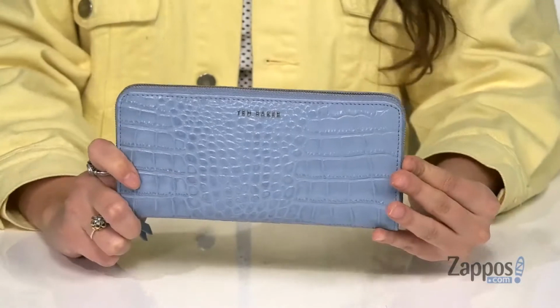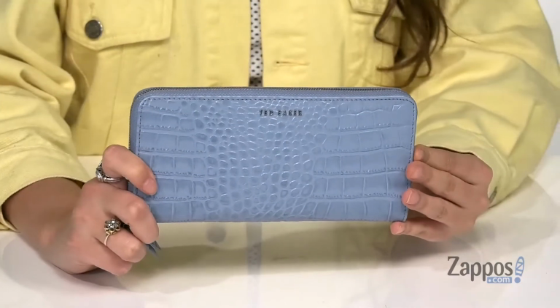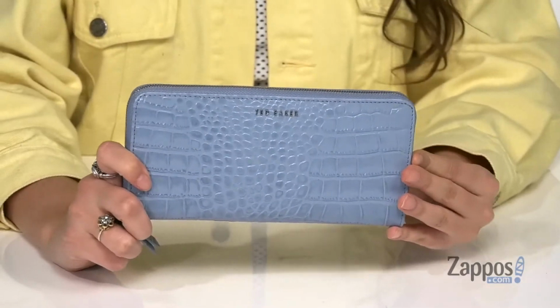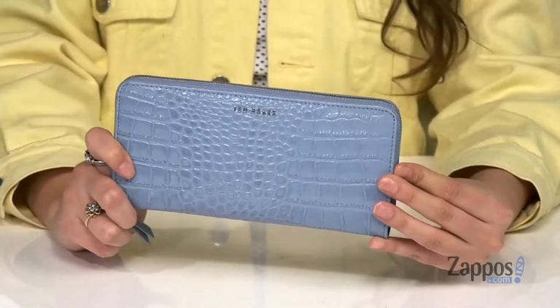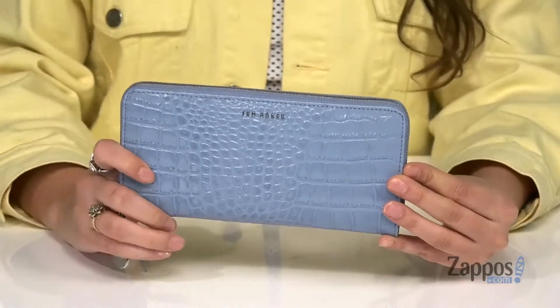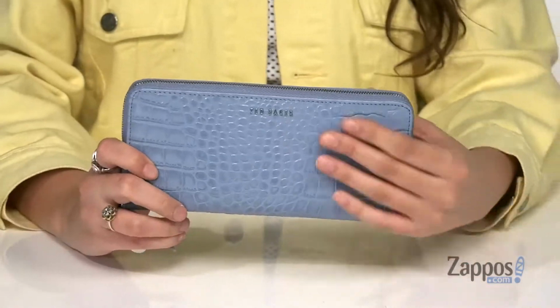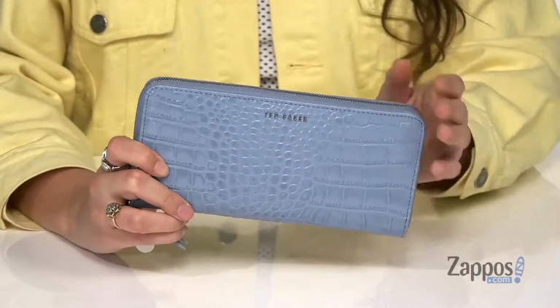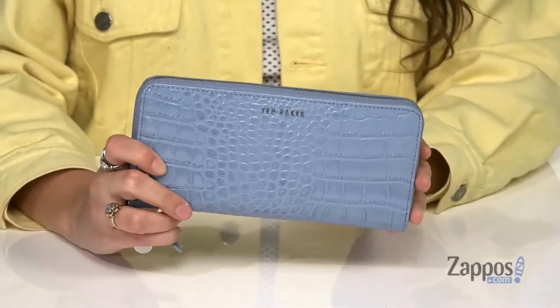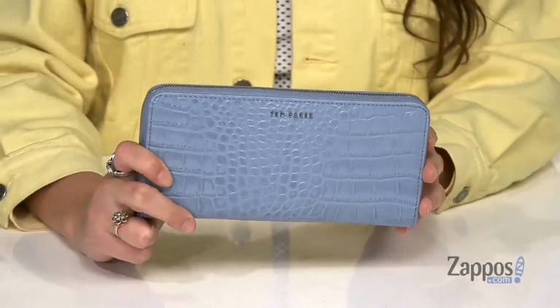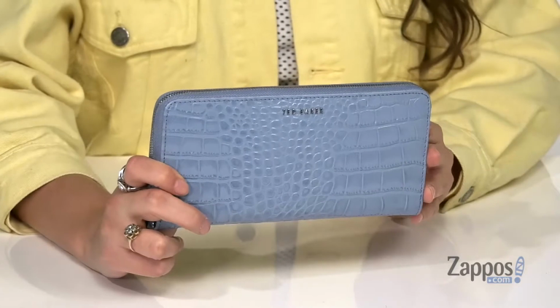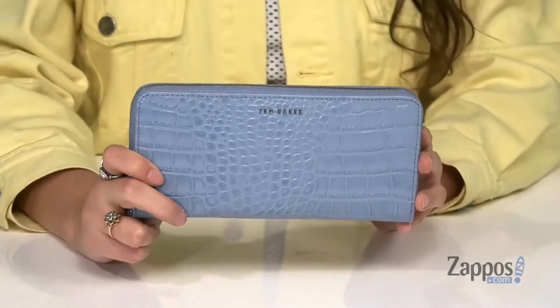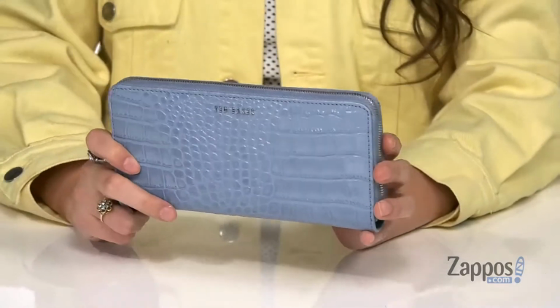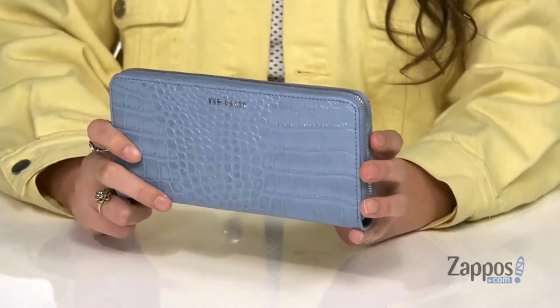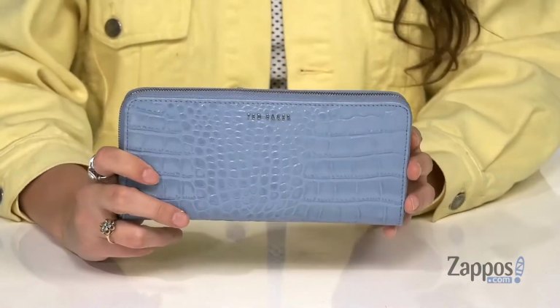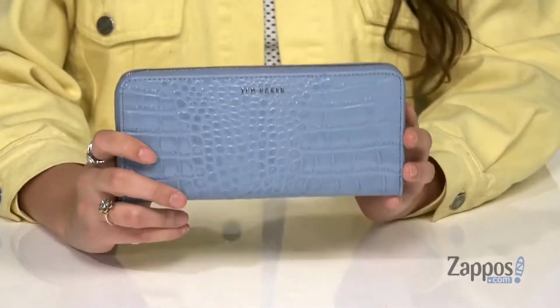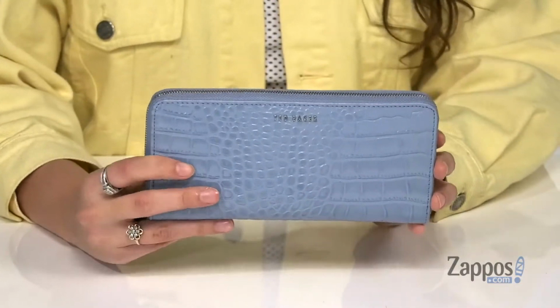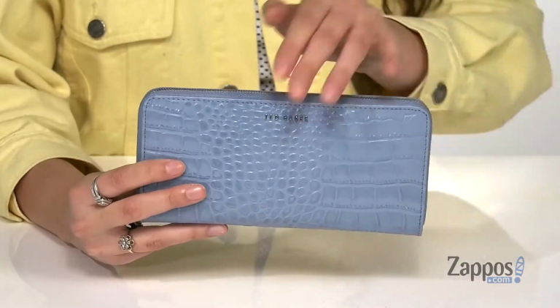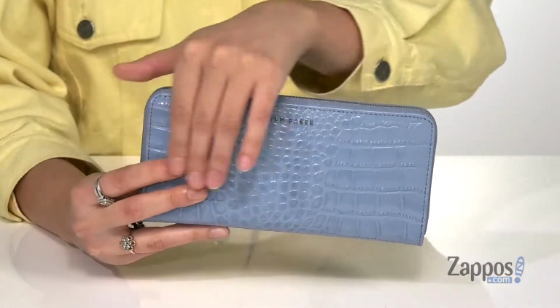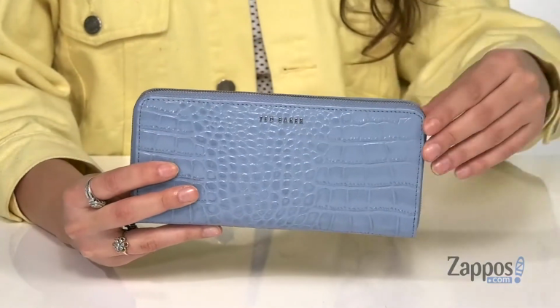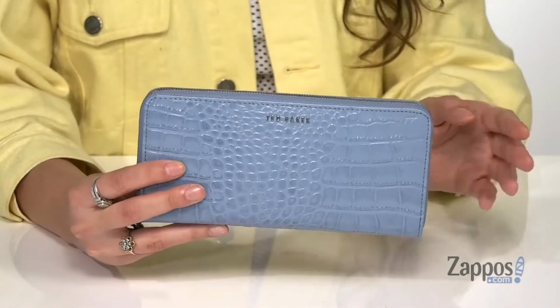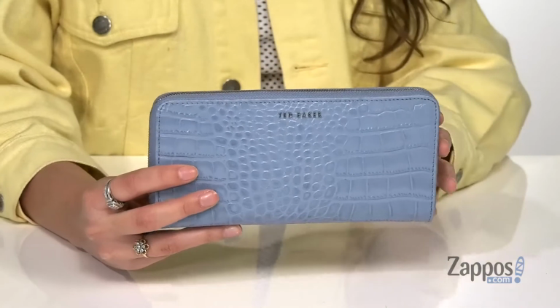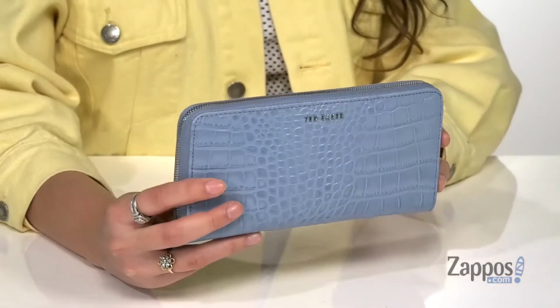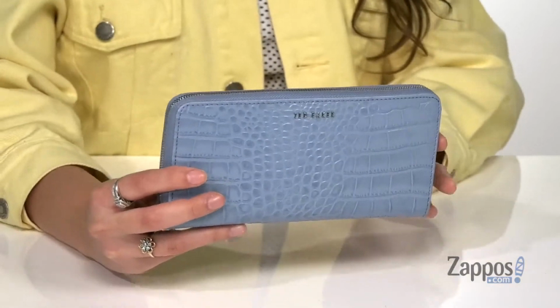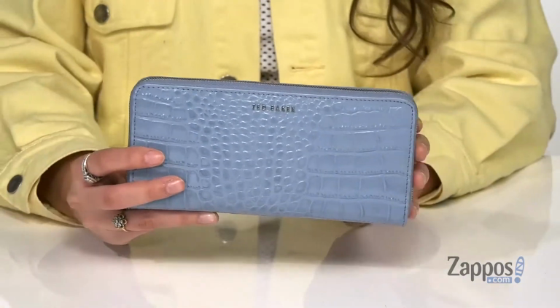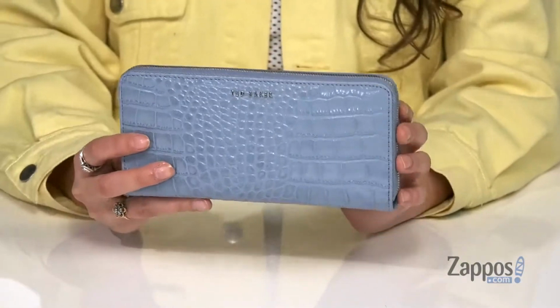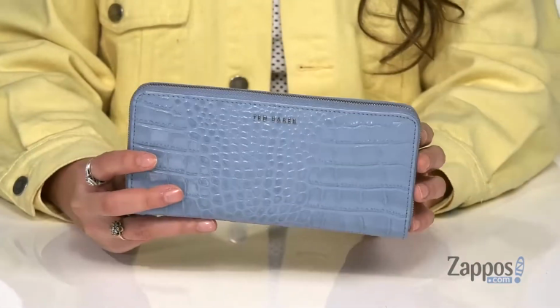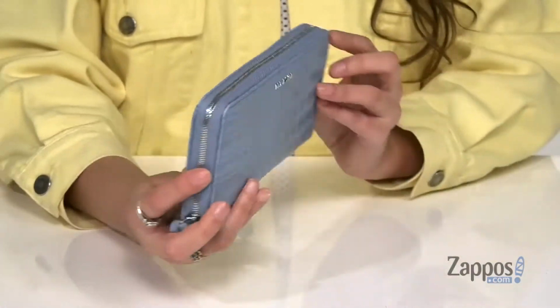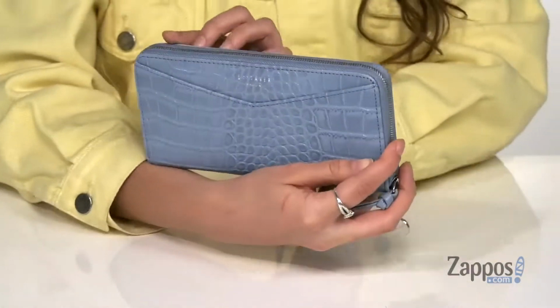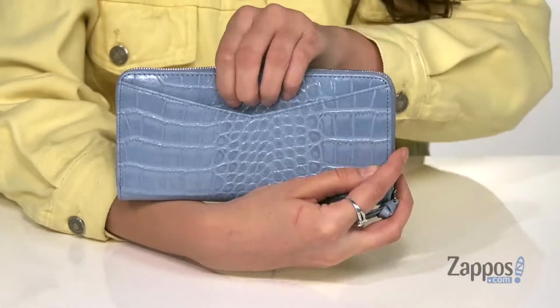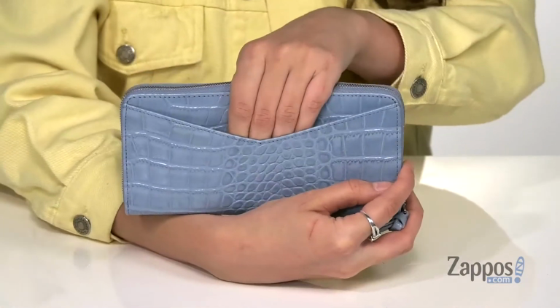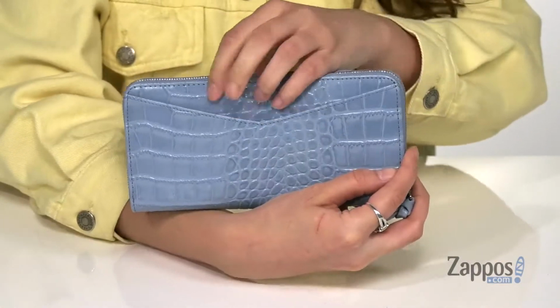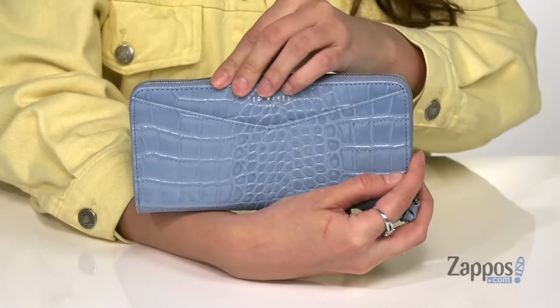Stay stylish with this wallet. It's crafted with a smooth leather exterior and it's available in a variety of colorways to choose from. It features a croc embossed finish for a fun and trendy feel.